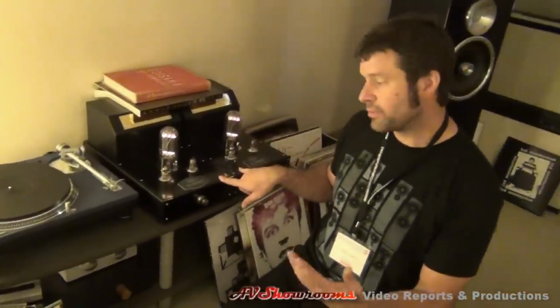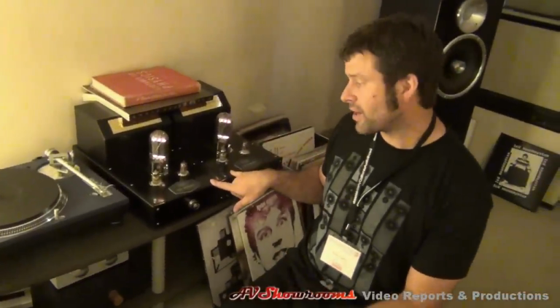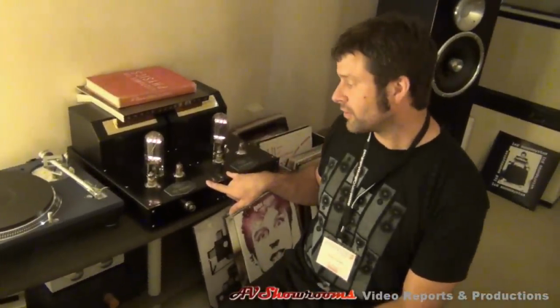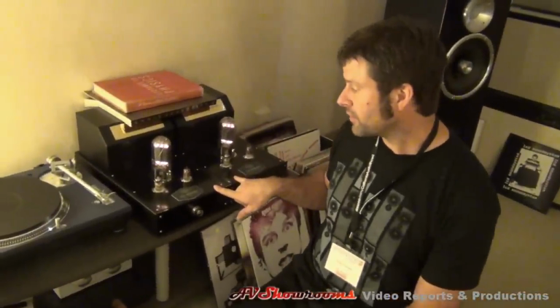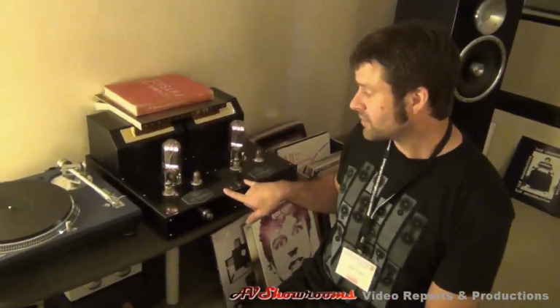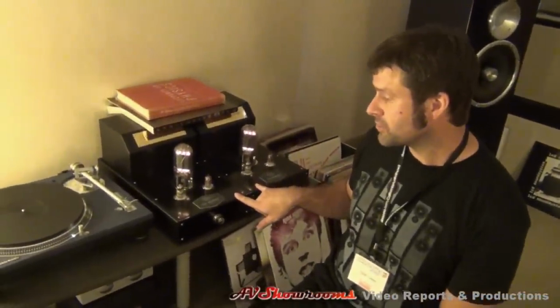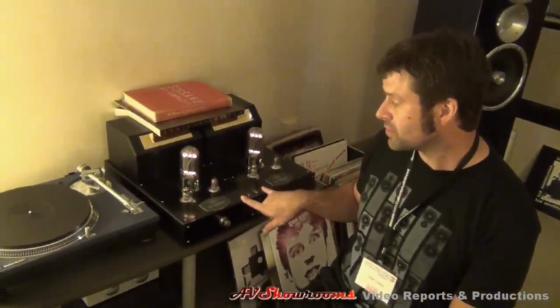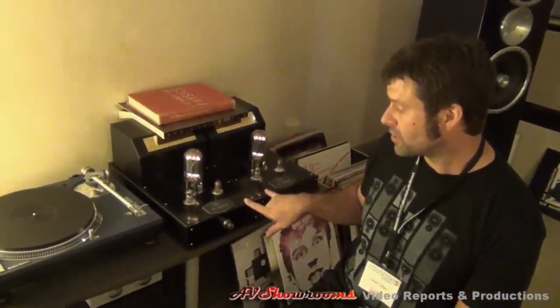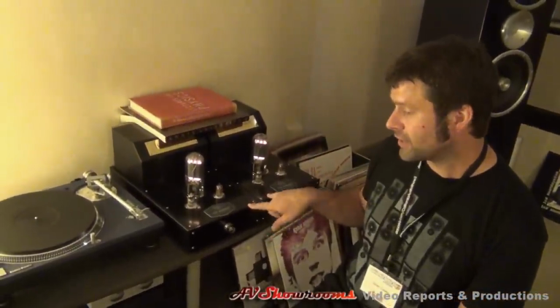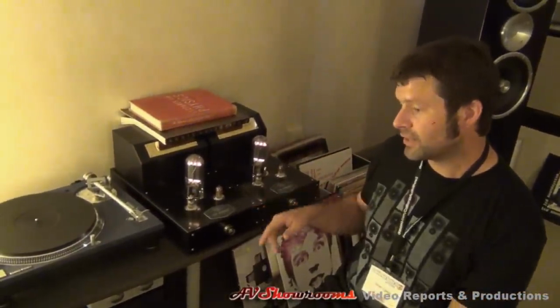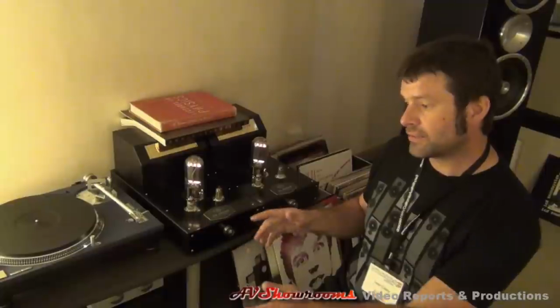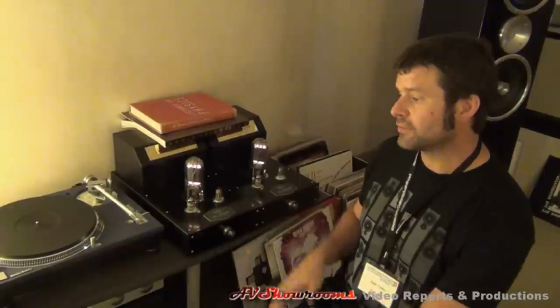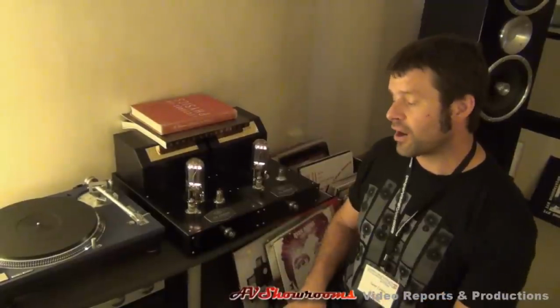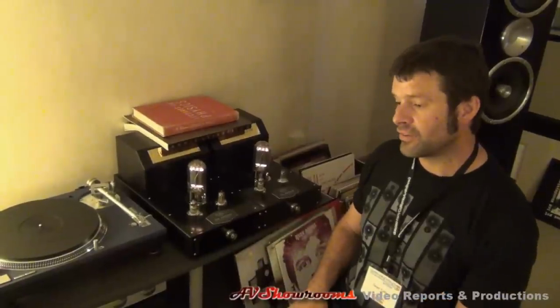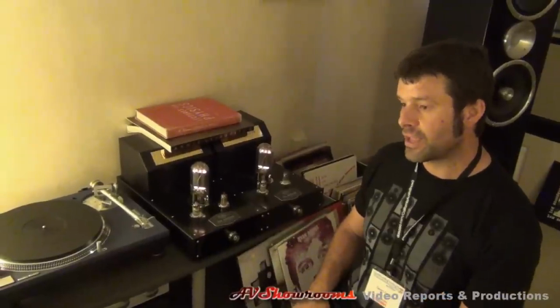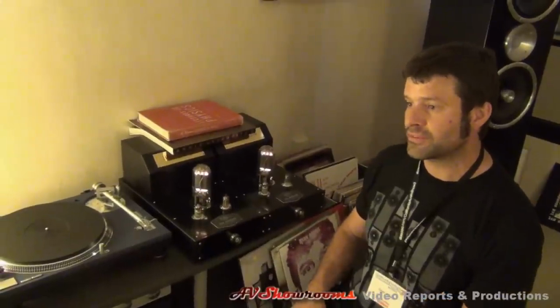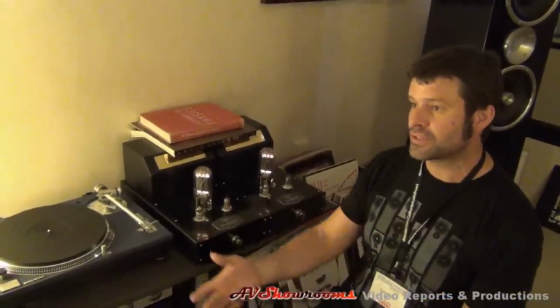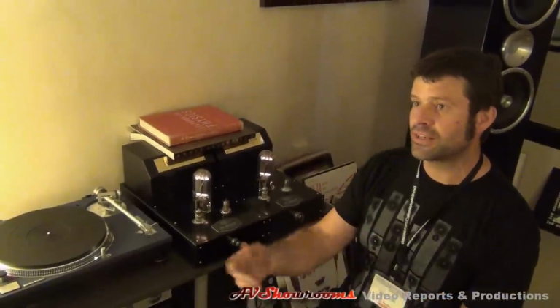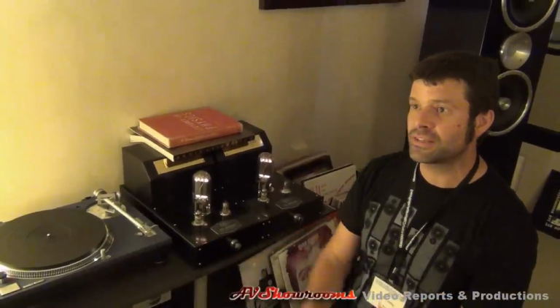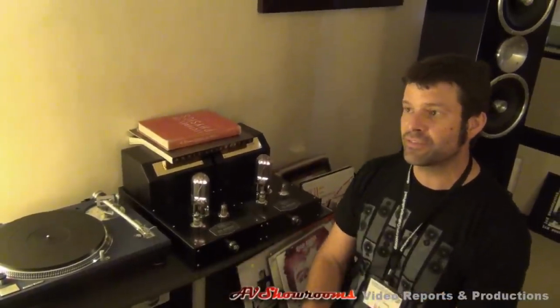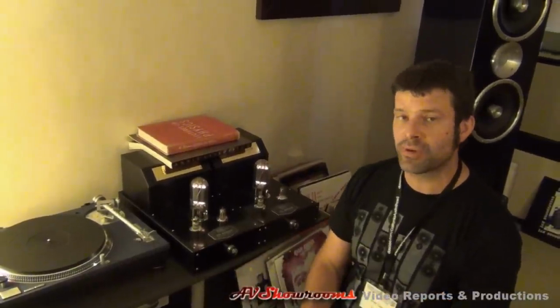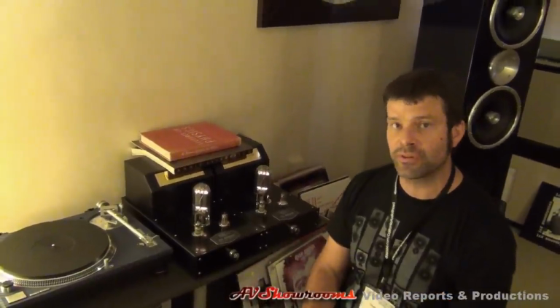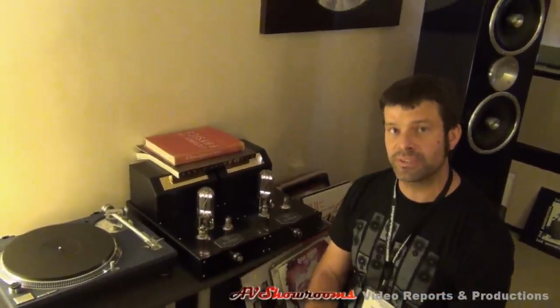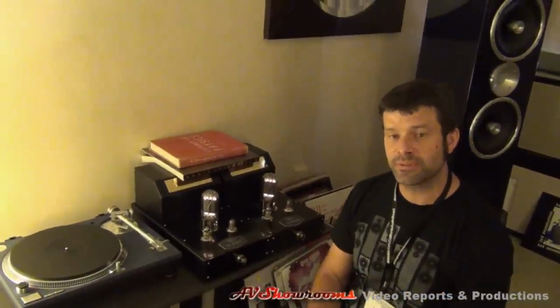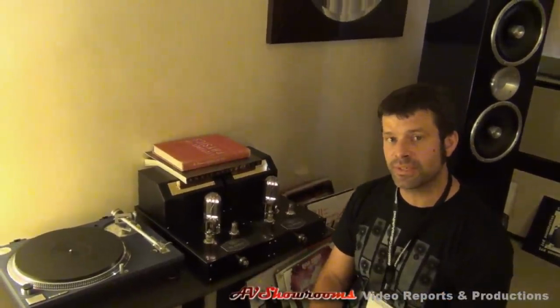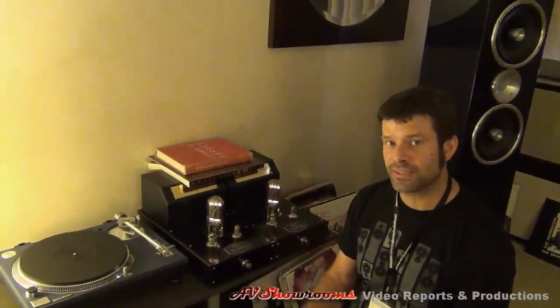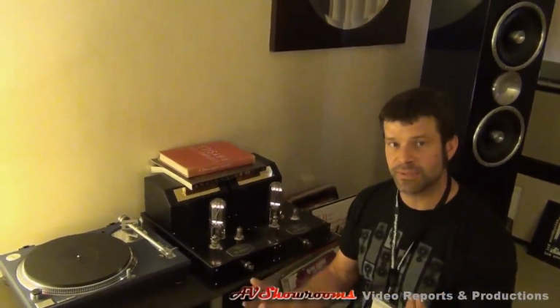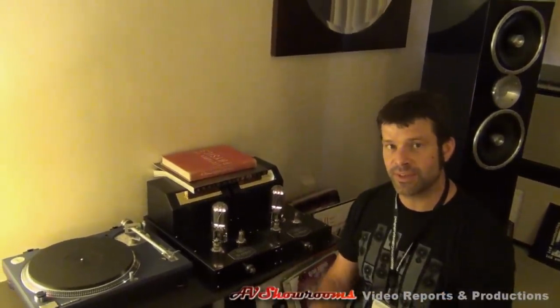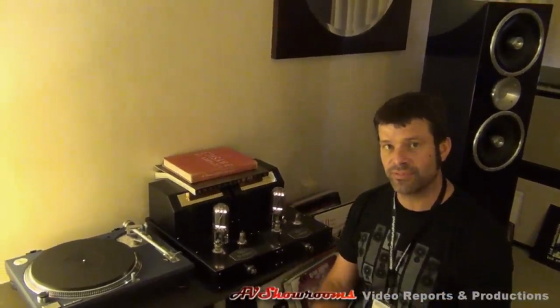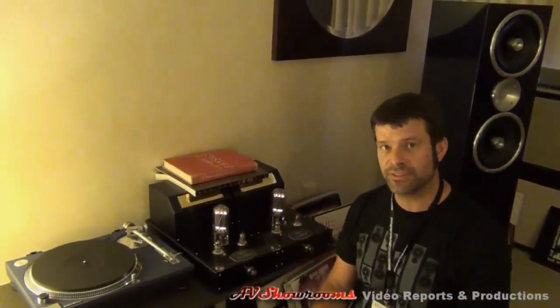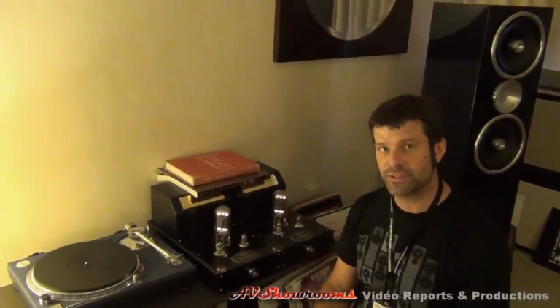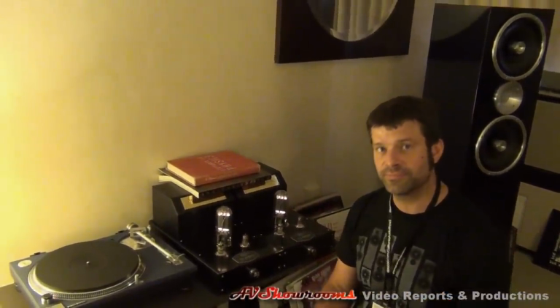We've been traveling around with these from show to show. And then our Event cables, and then into the Definition Mark IV. Pretty simple rig, lots of music, having fun. Sounds good.